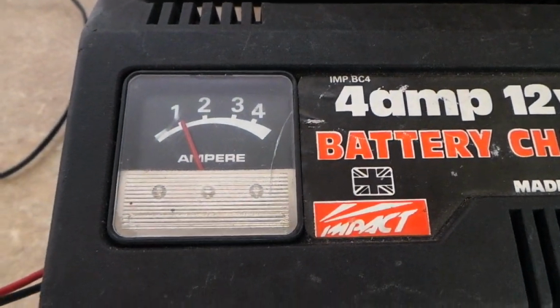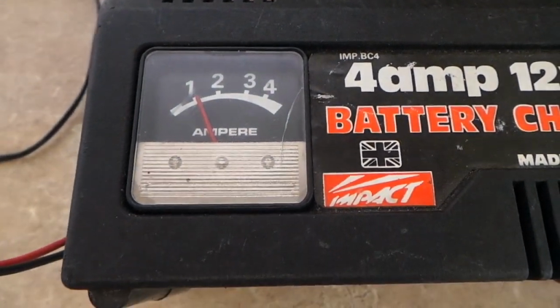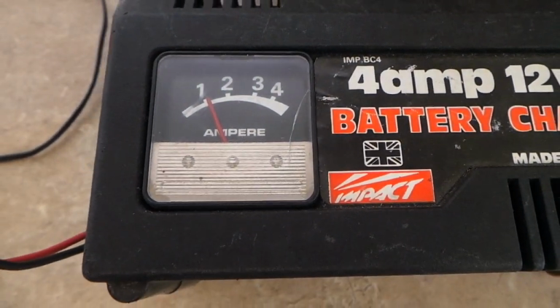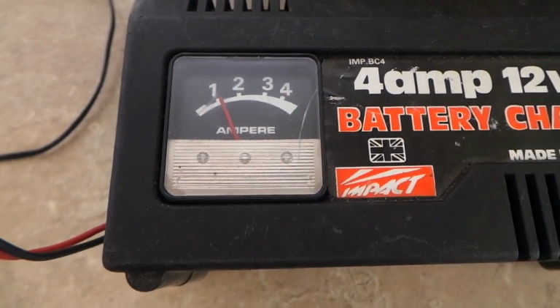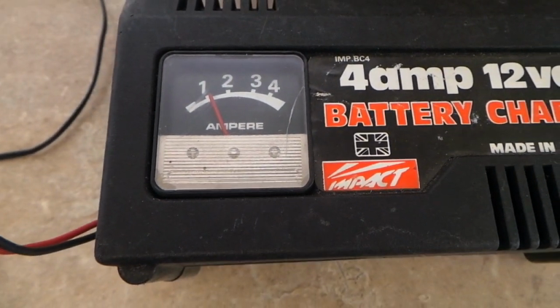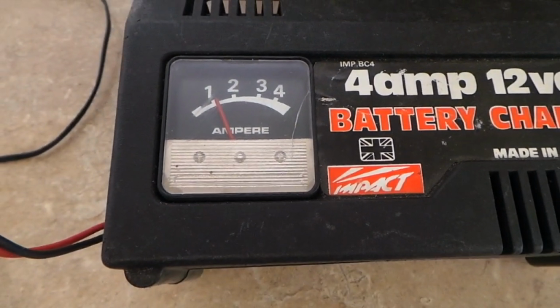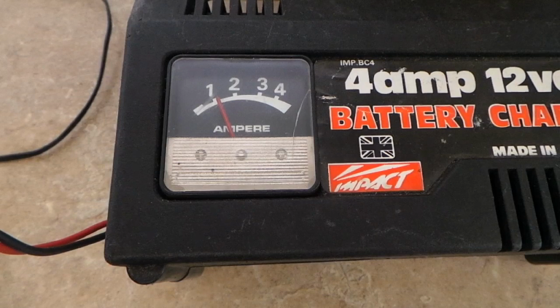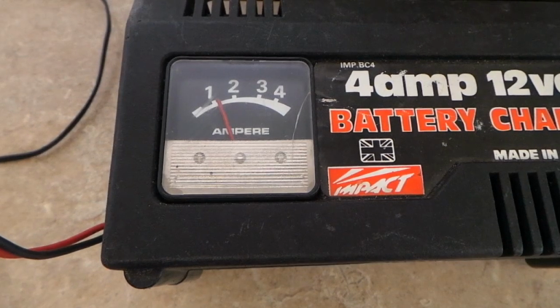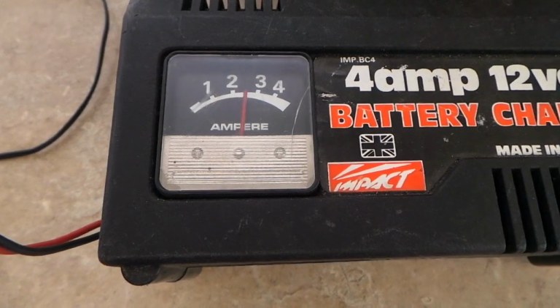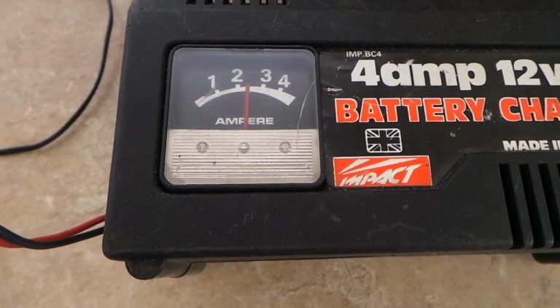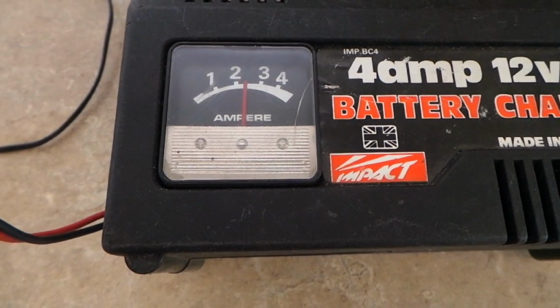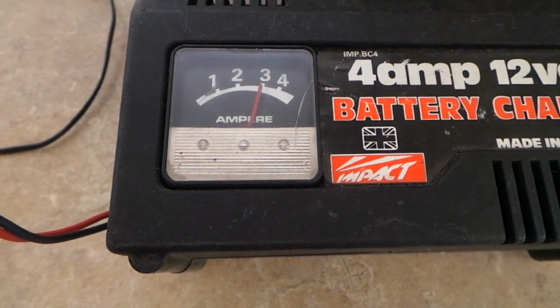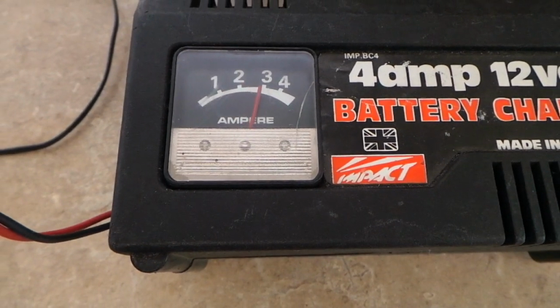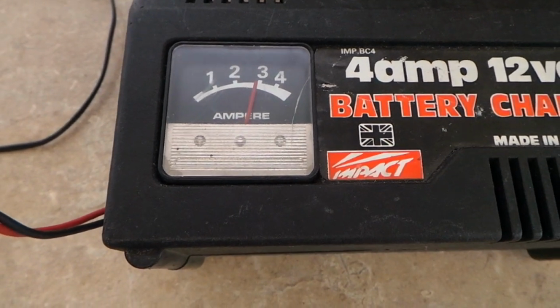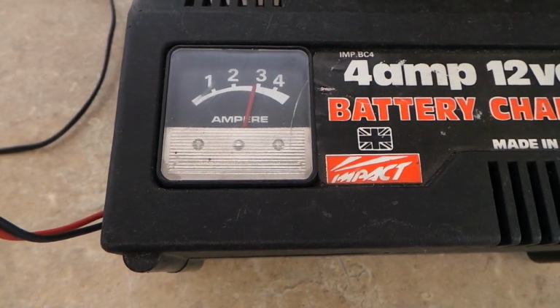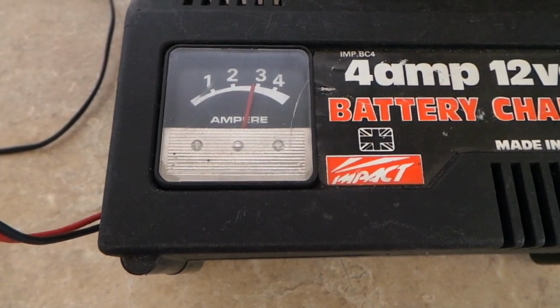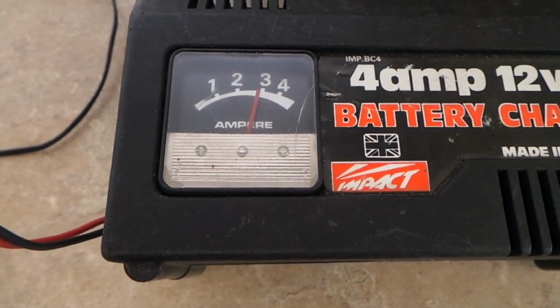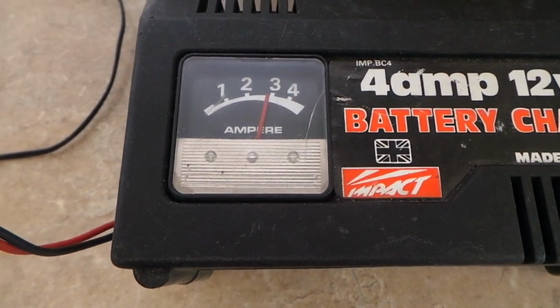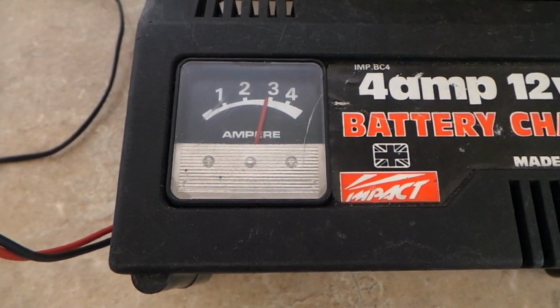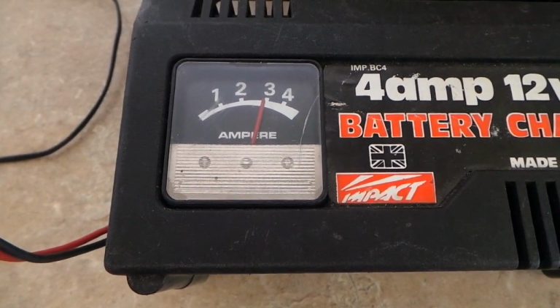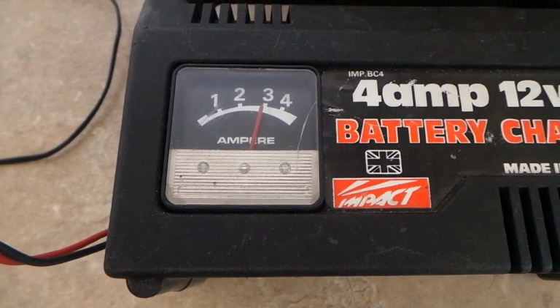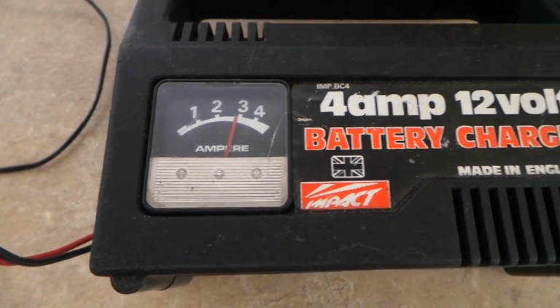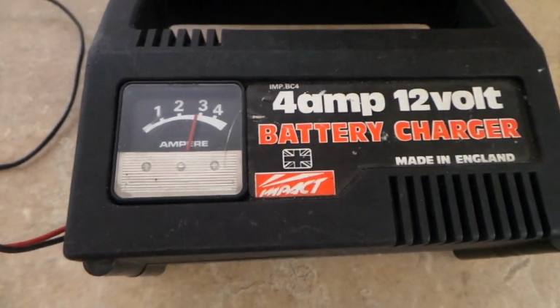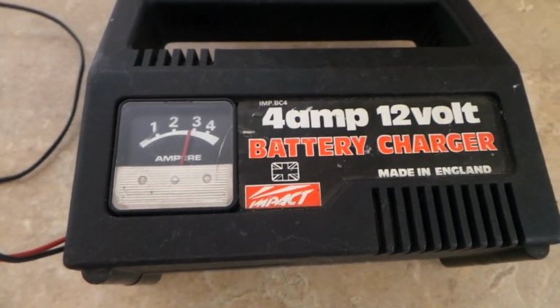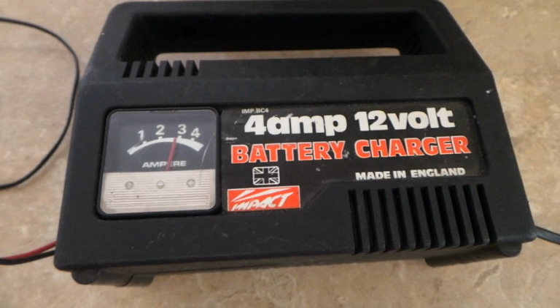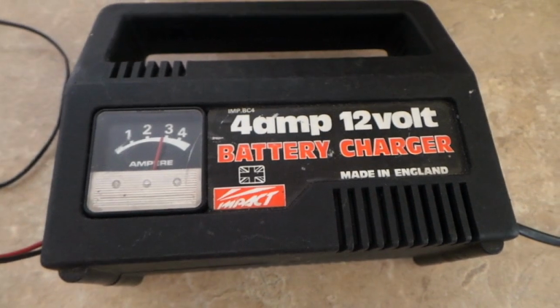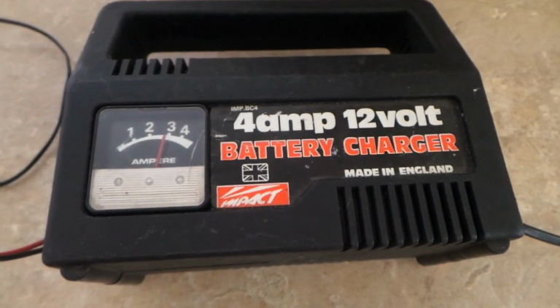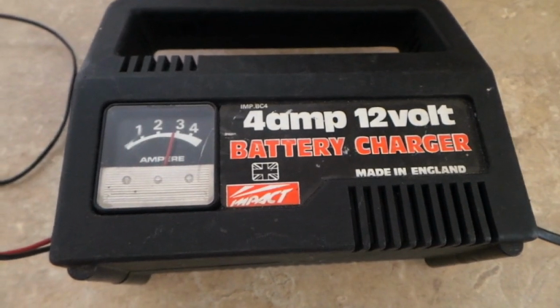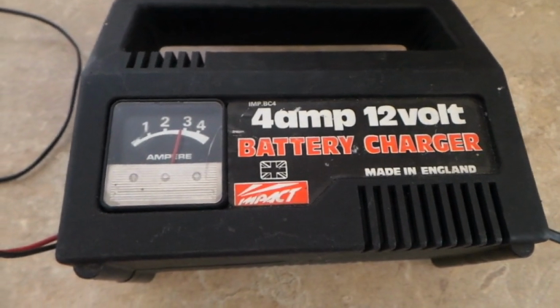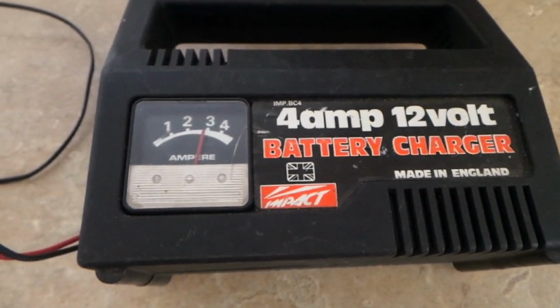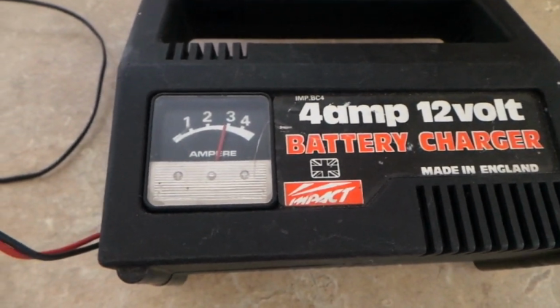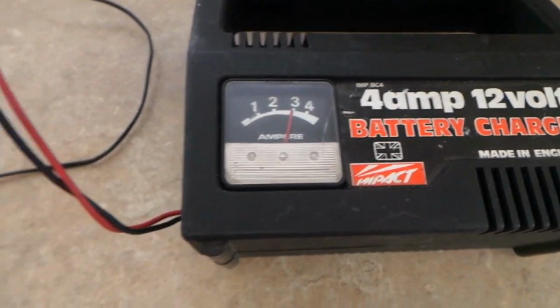That's slow. Fast. Fastest — three amps. This is 12 volts.